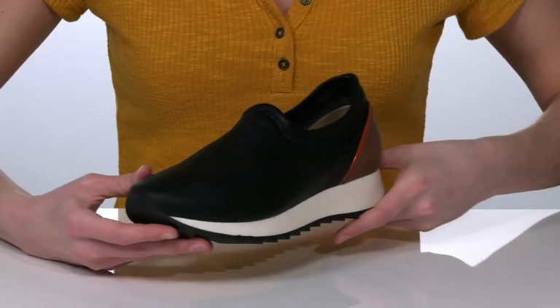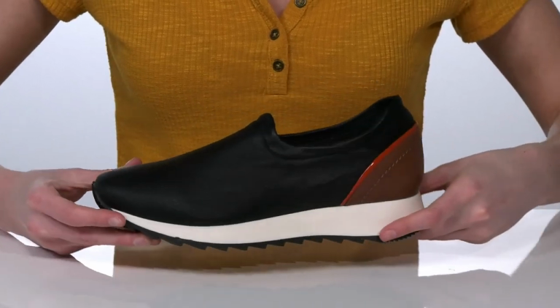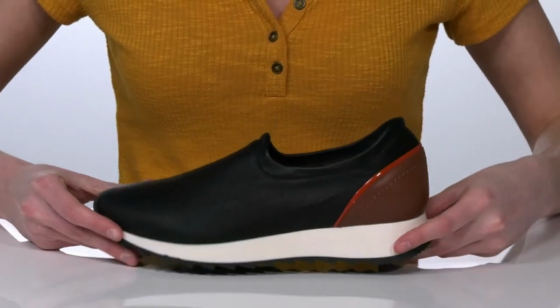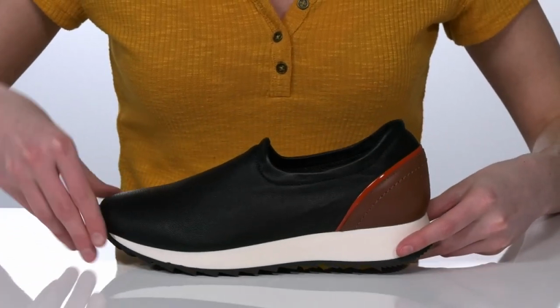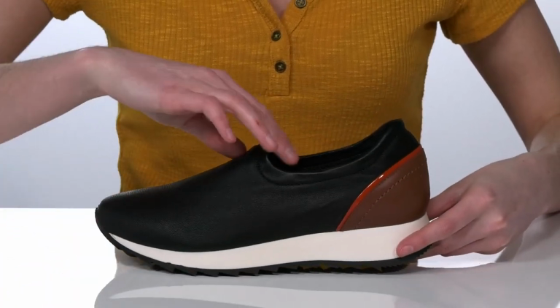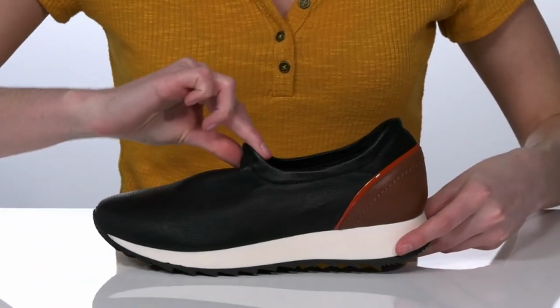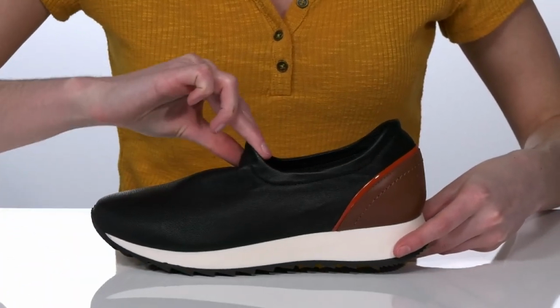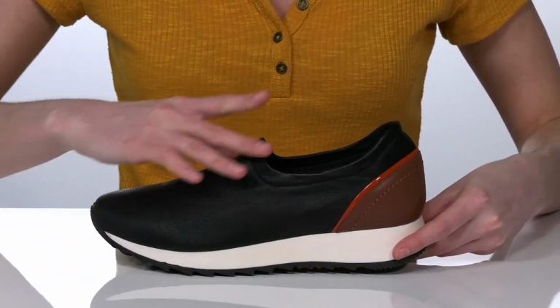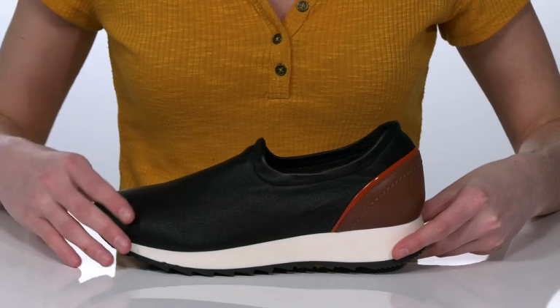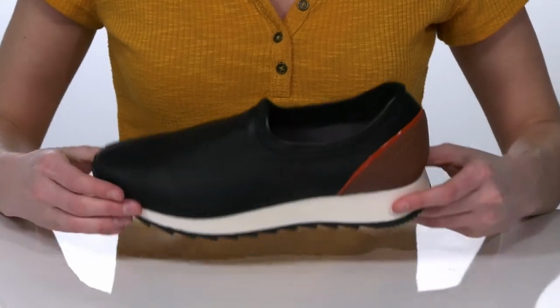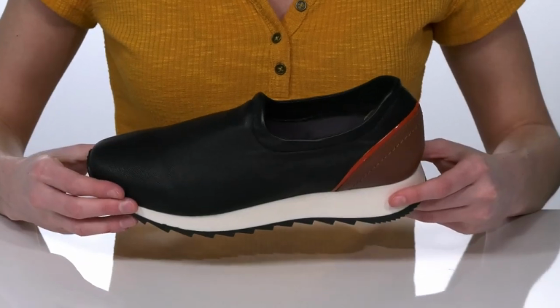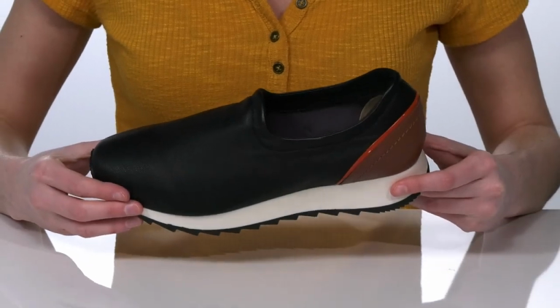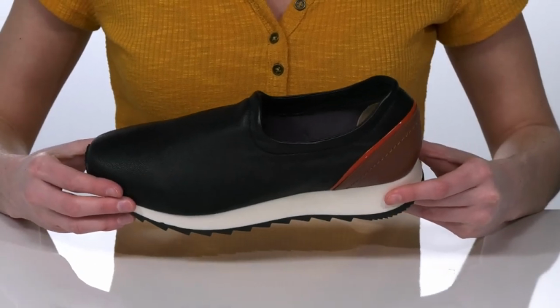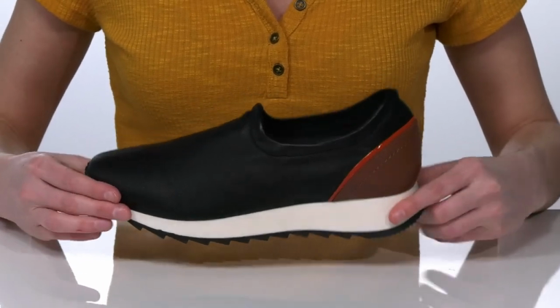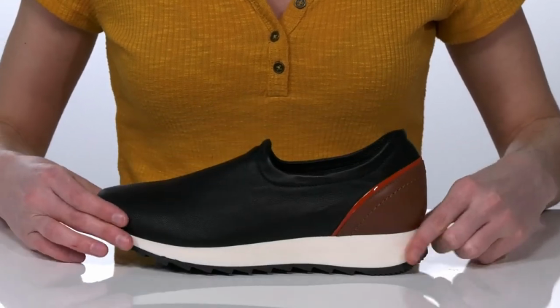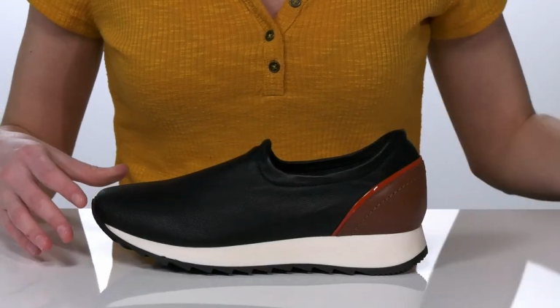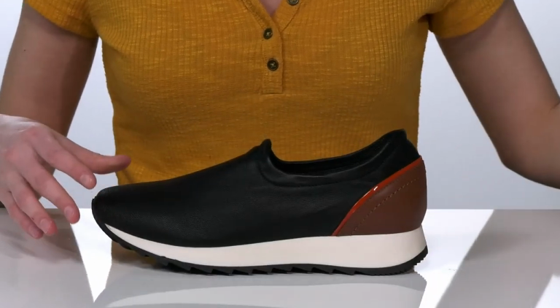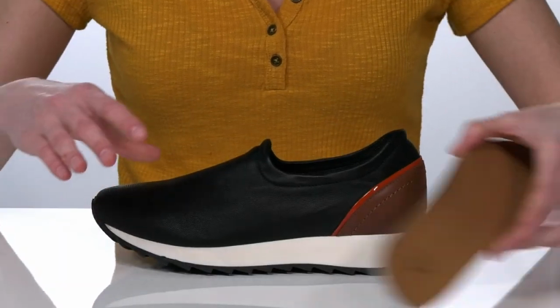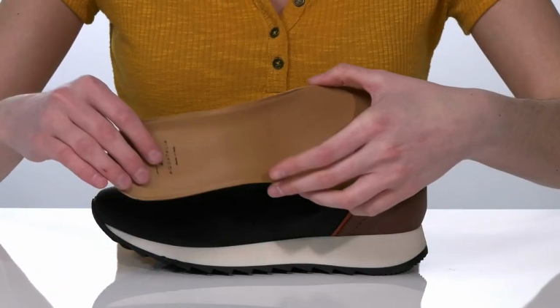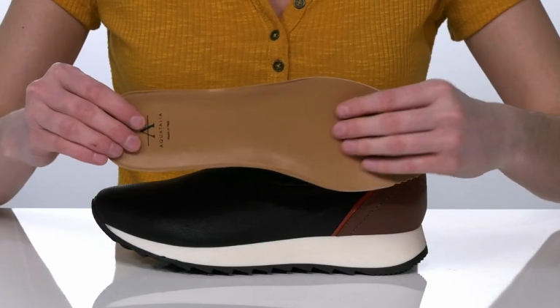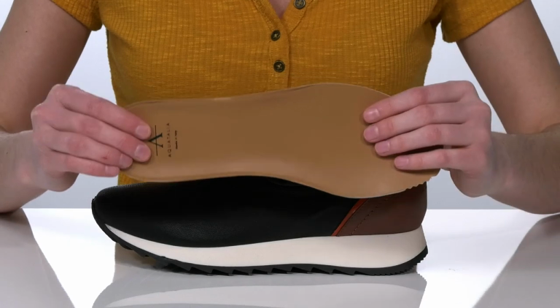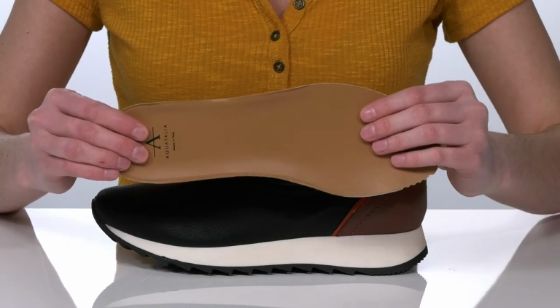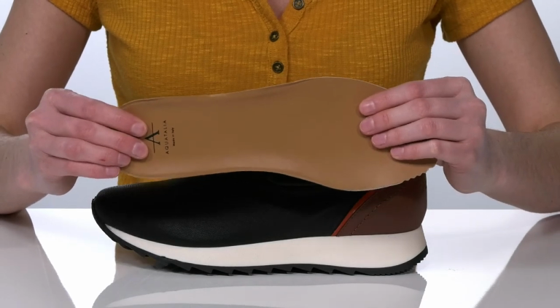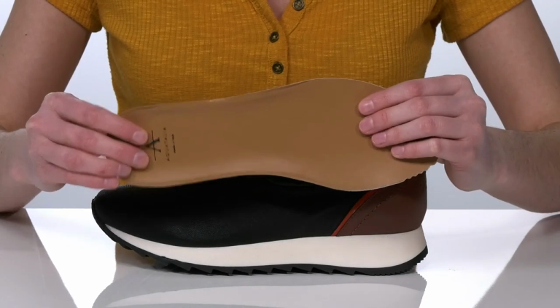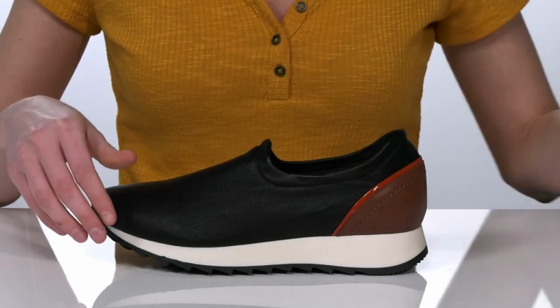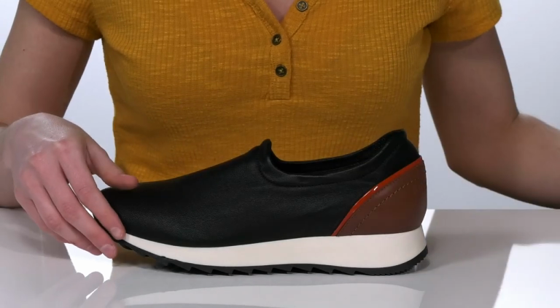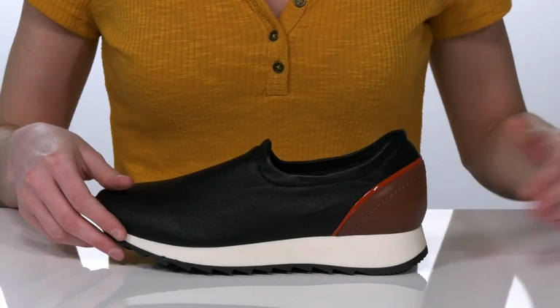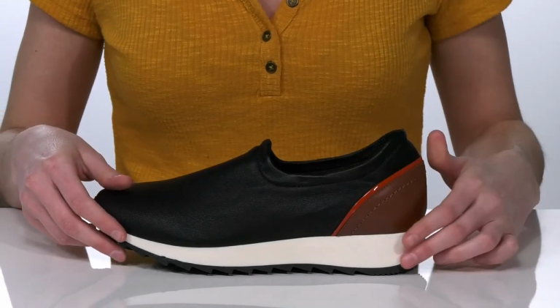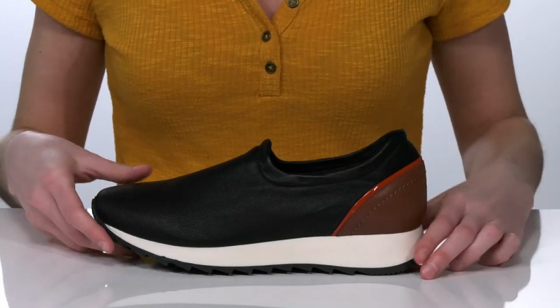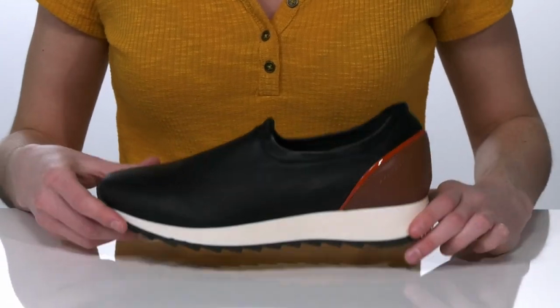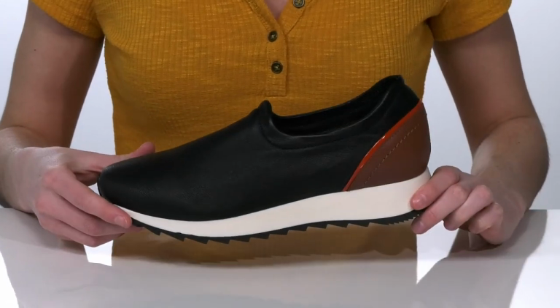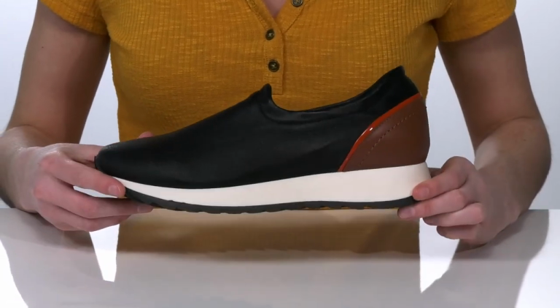The collar has a bit of stretch to it so you can pull these on and off easily, and inside is leather lined with a removable footbed that's lightly cushioned for comfort.